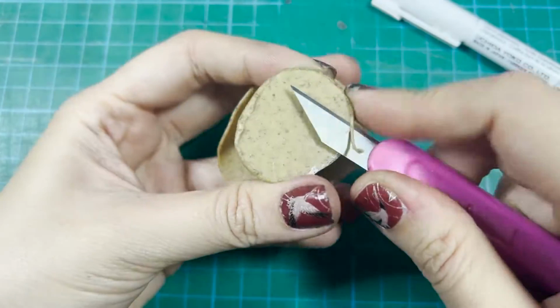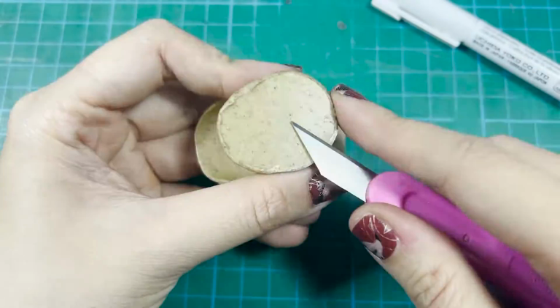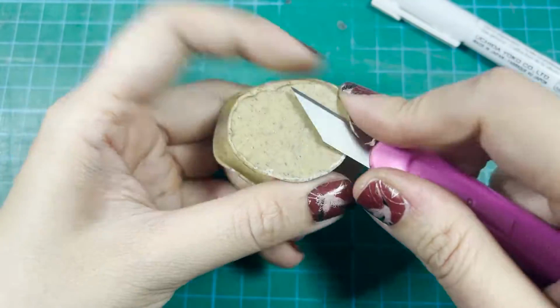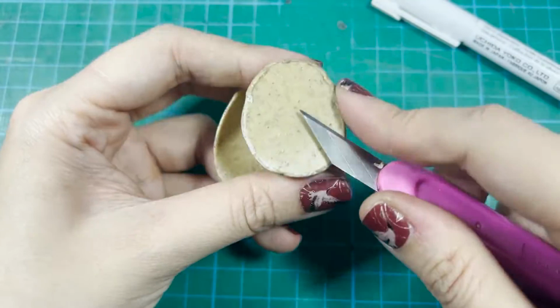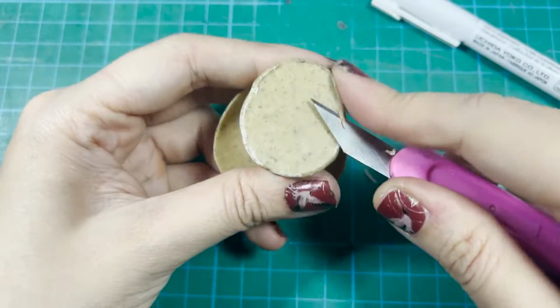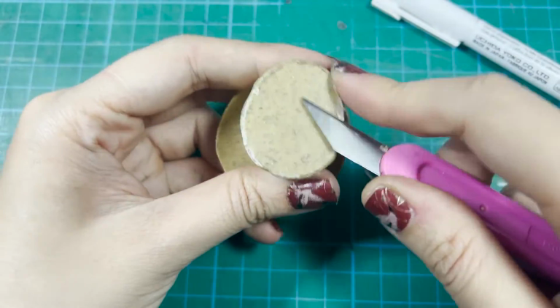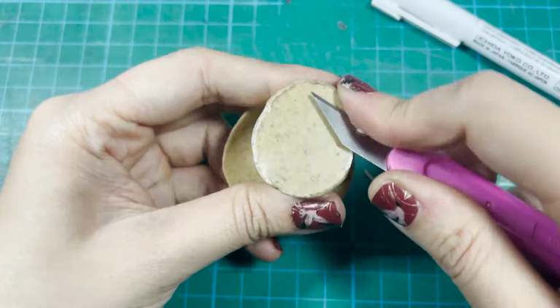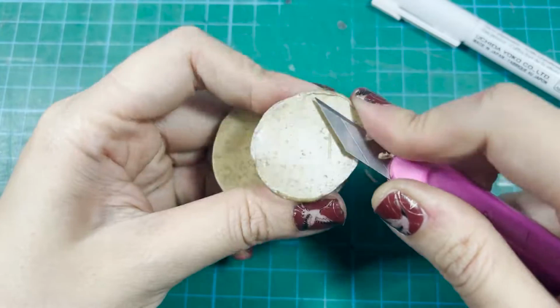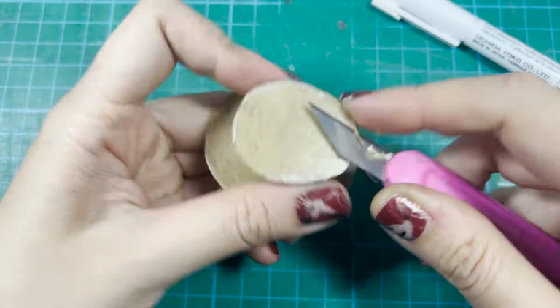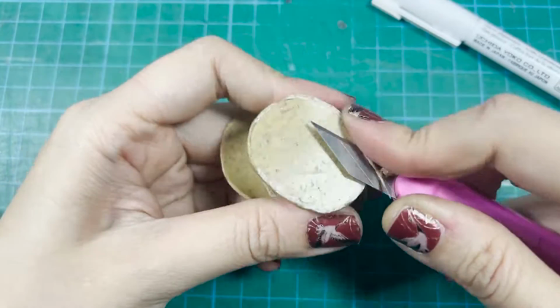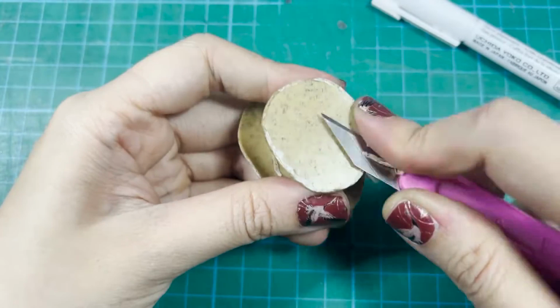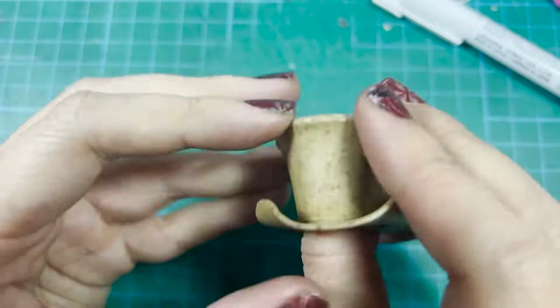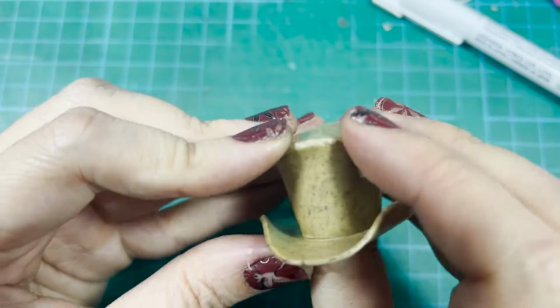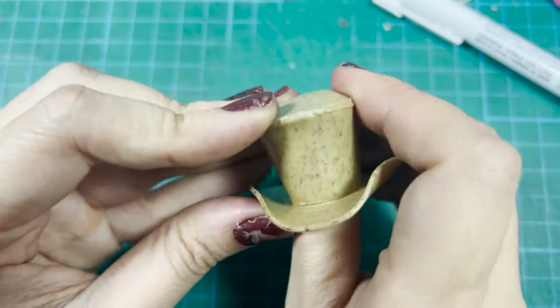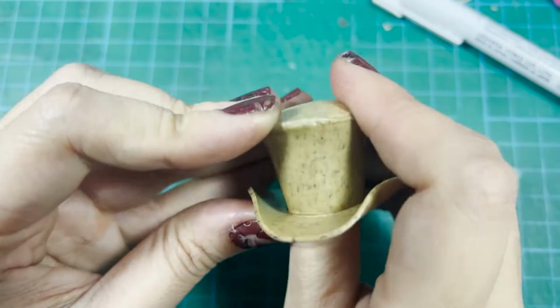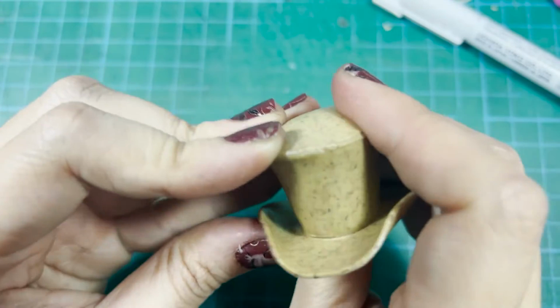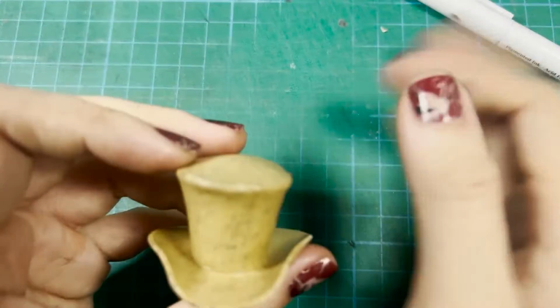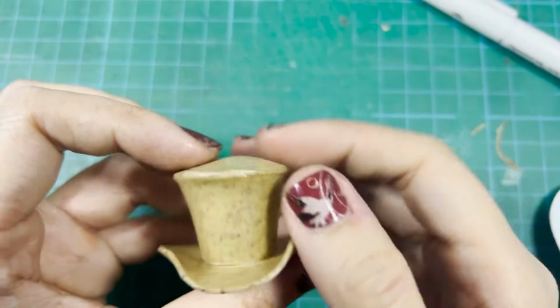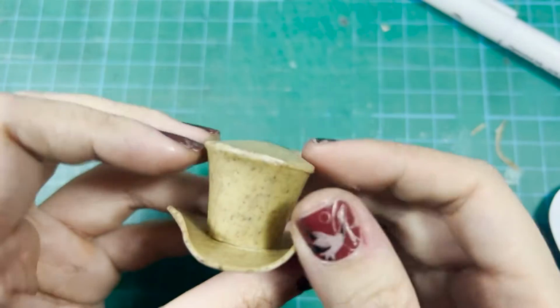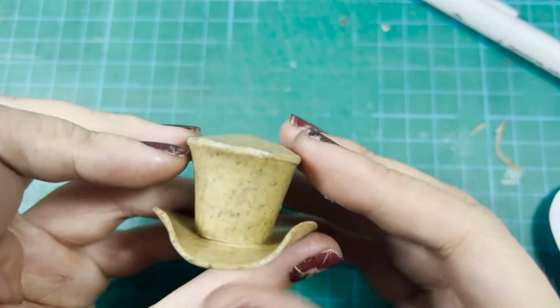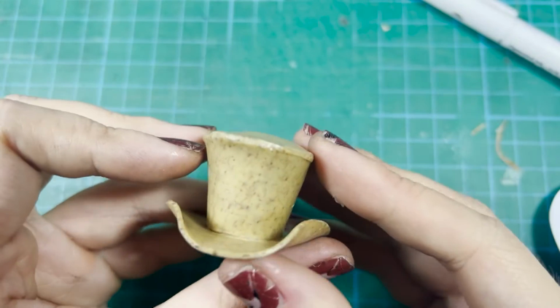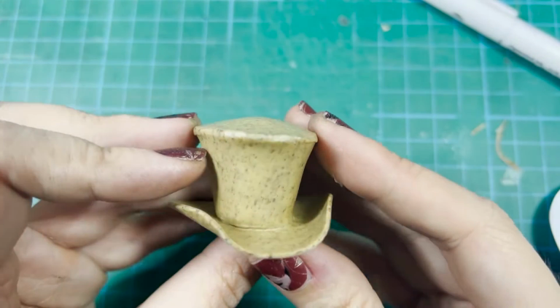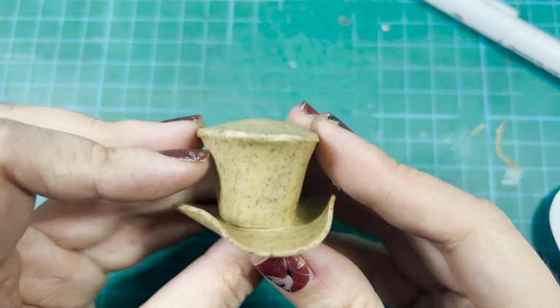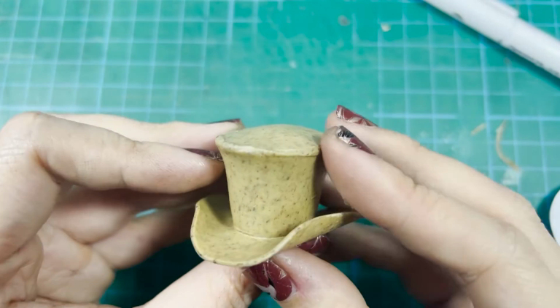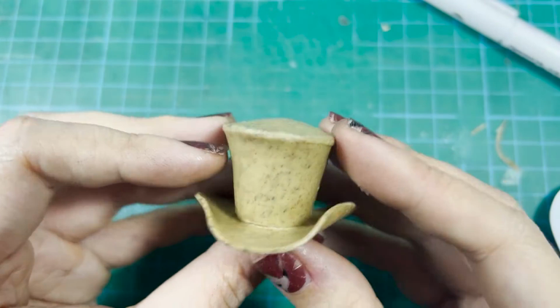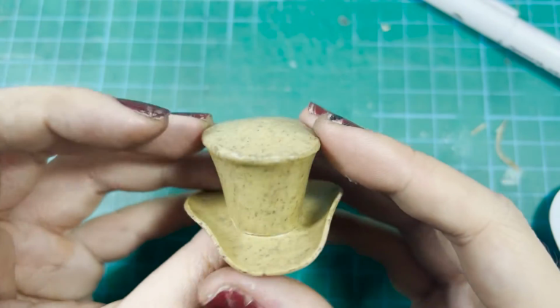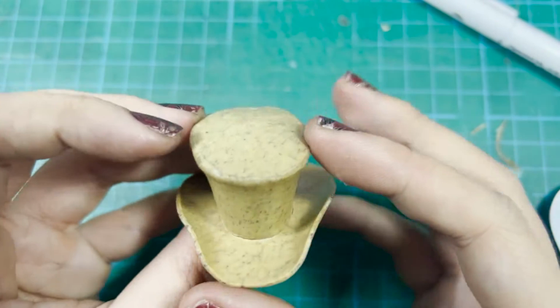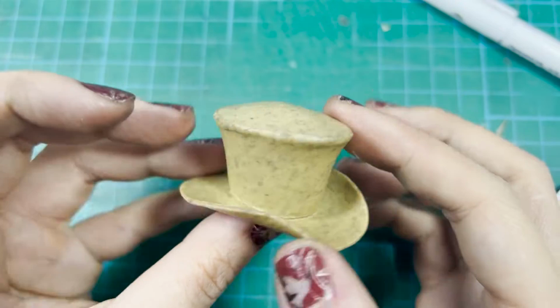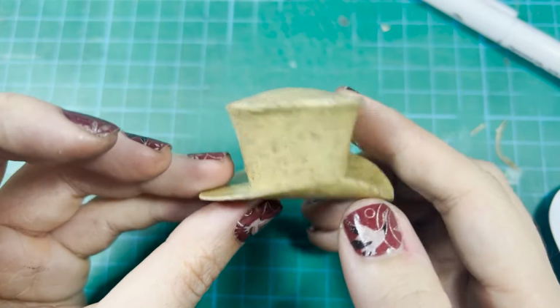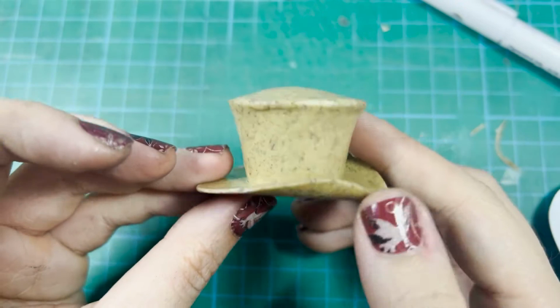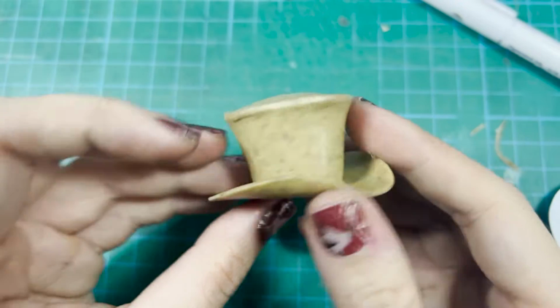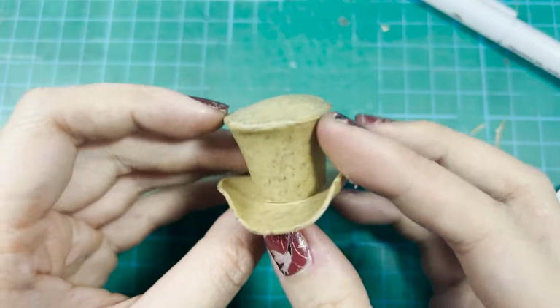Then heat up the brim and use a brush handle to make it curved. Sometimes I like the top to be curved, so I heat it up and use my thumb to push it upward a bit. And this base is also done.